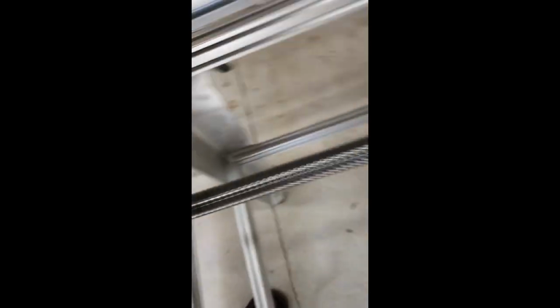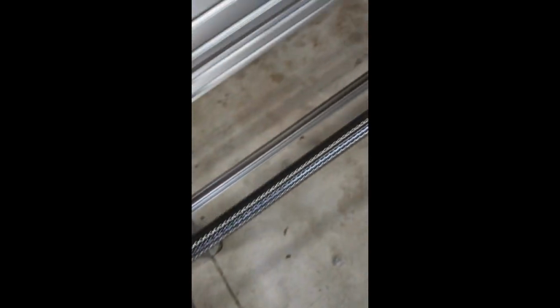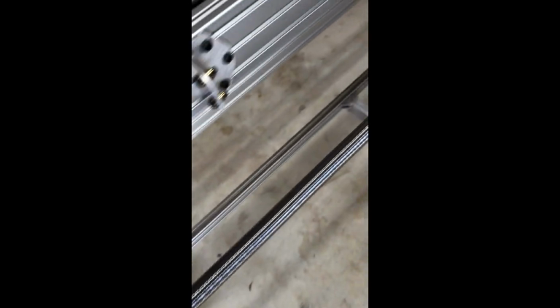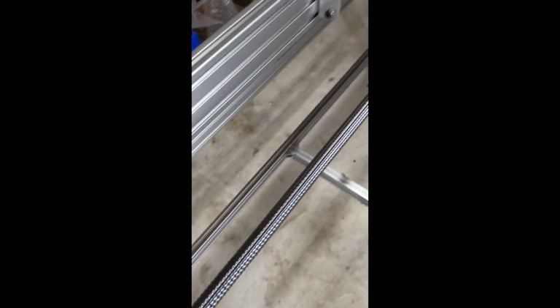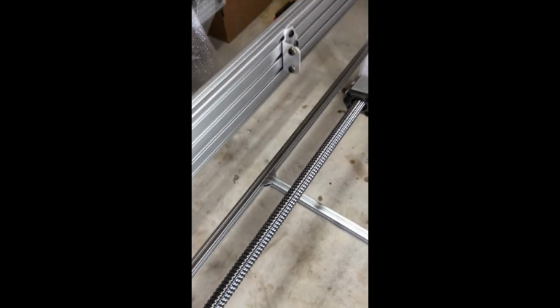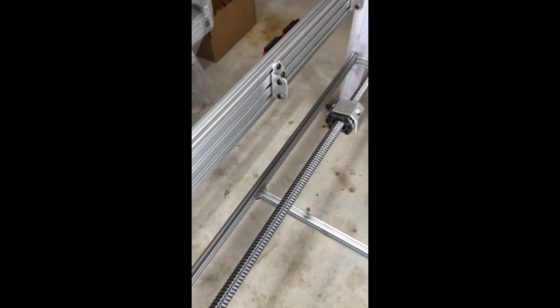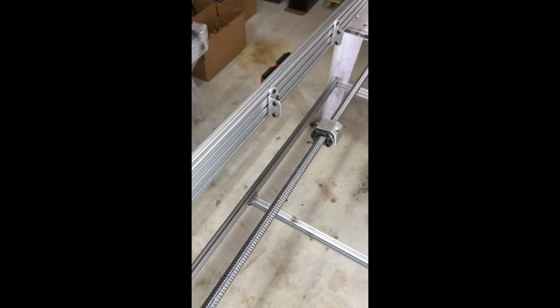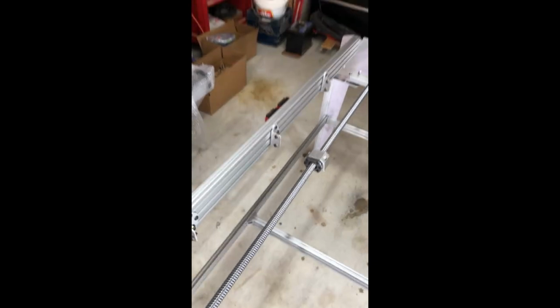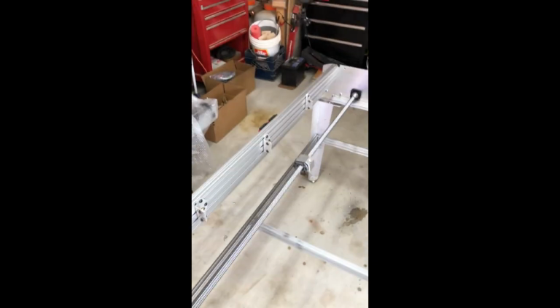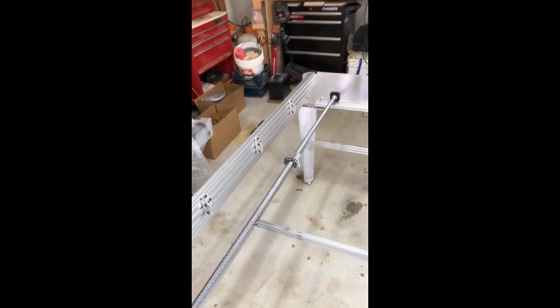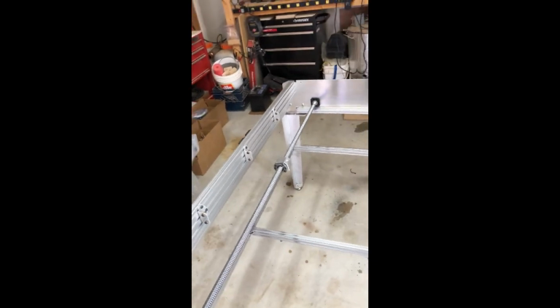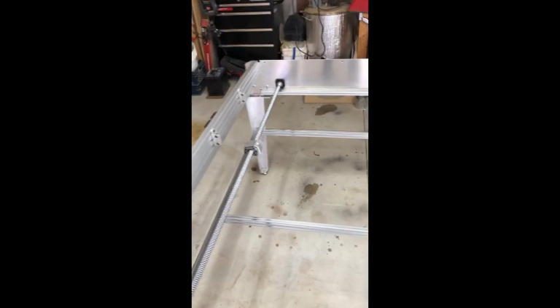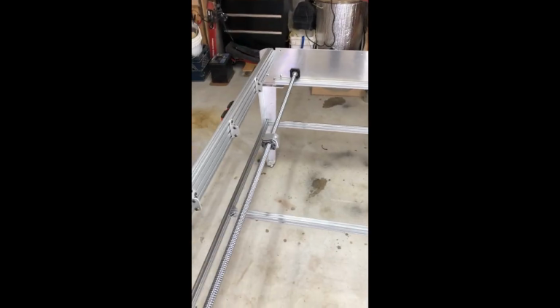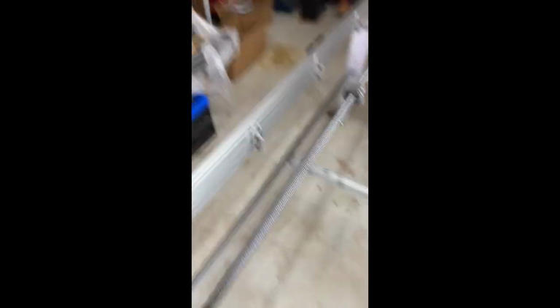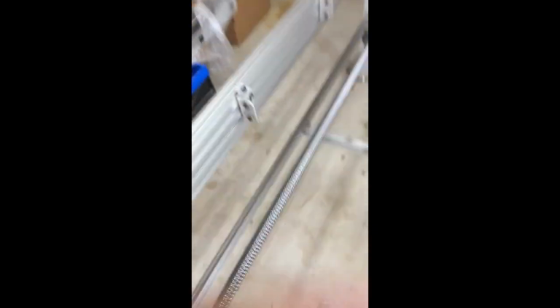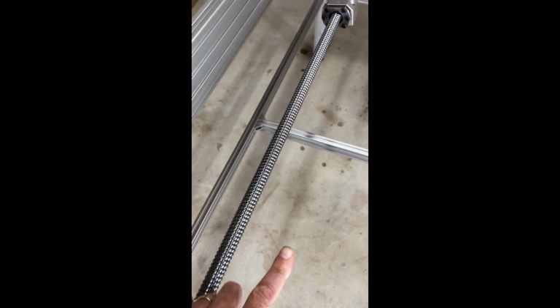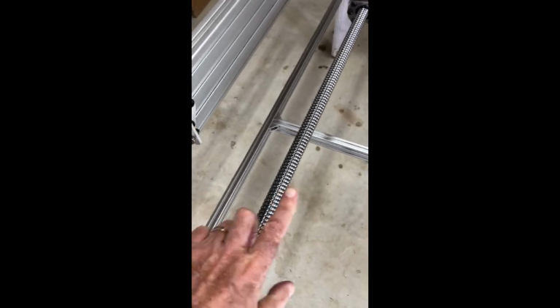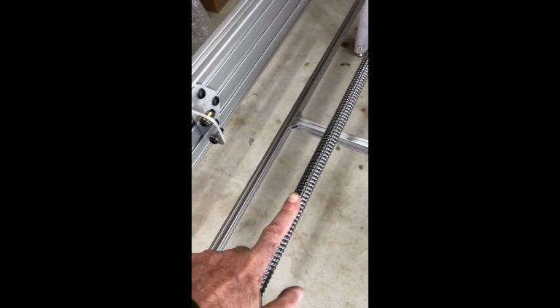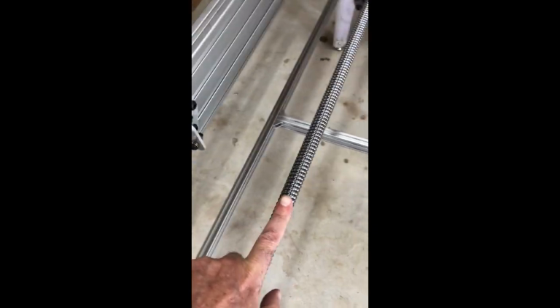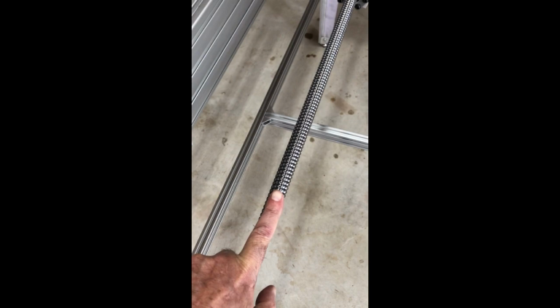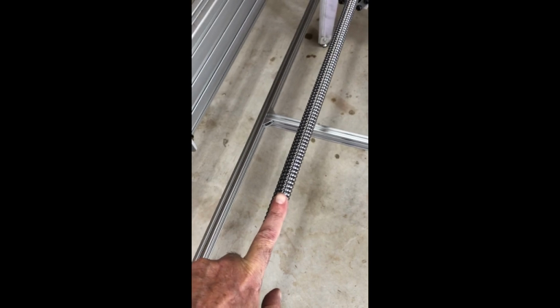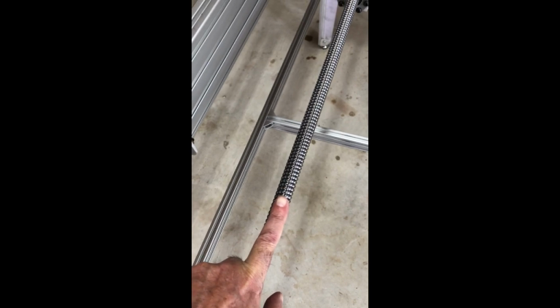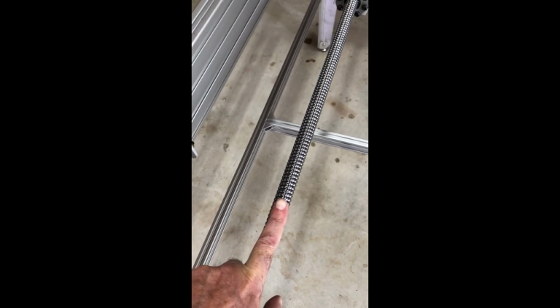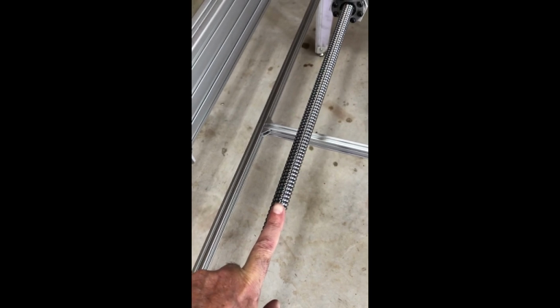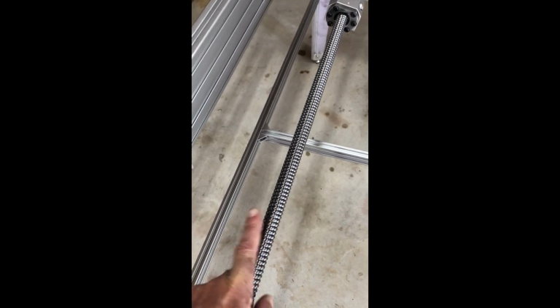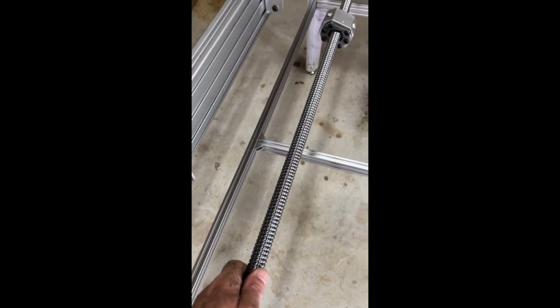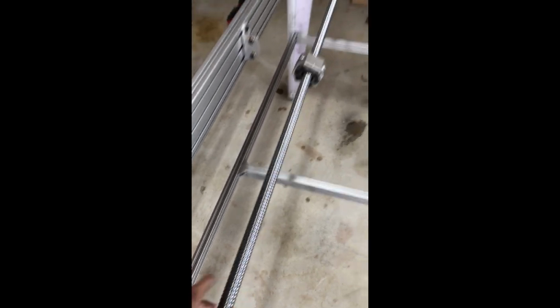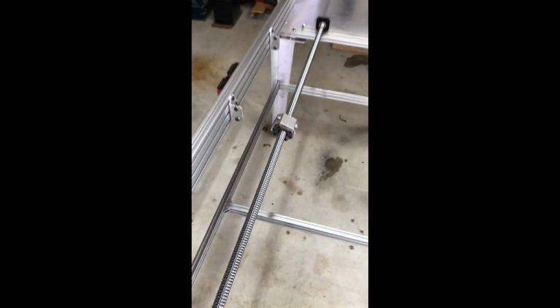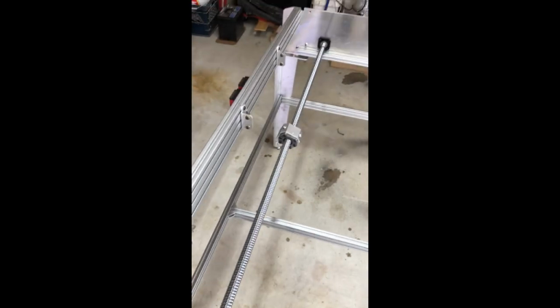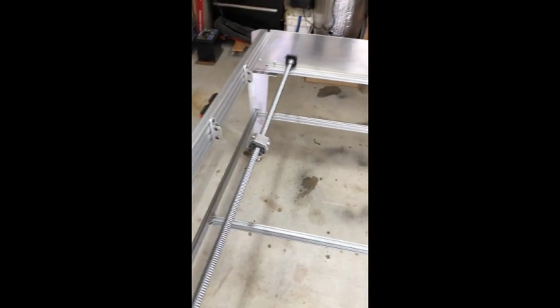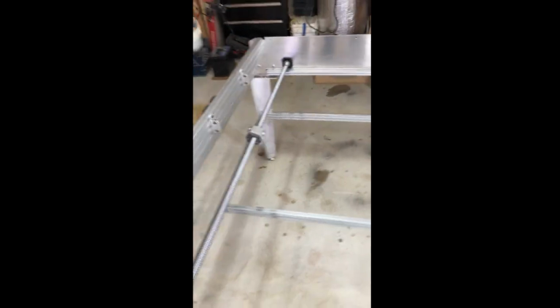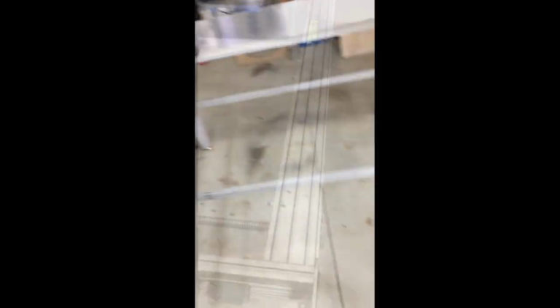Anyways, I measured out these ball screws at 20mm — they're pretty beefy. That's a beefy screw; there's no flex in those, none whatsoever.